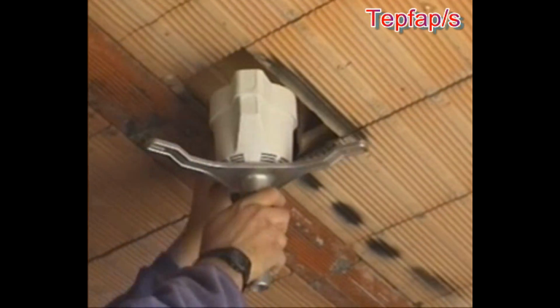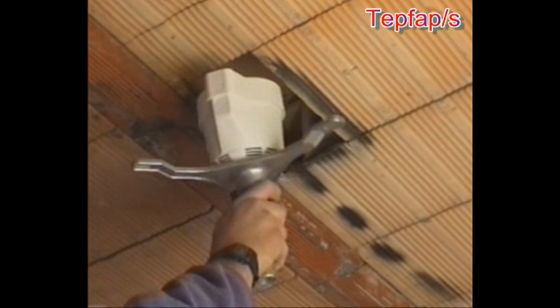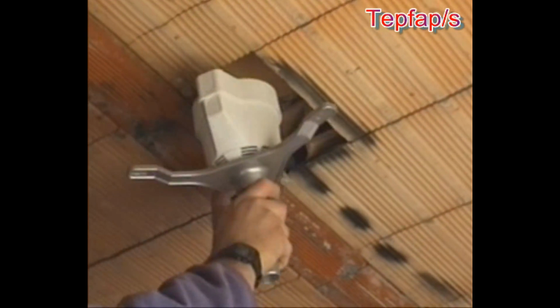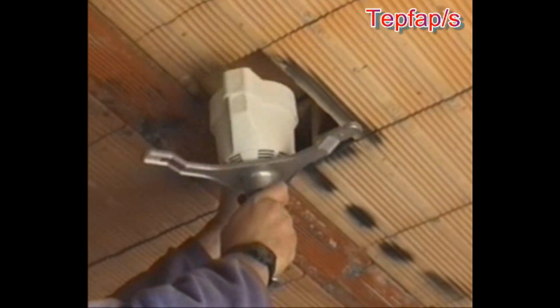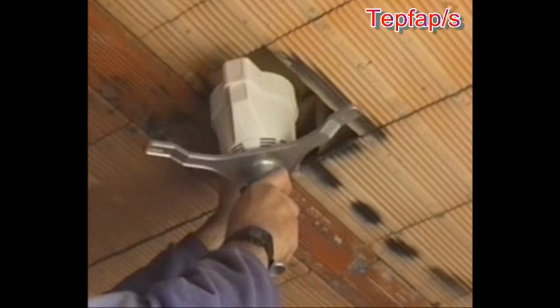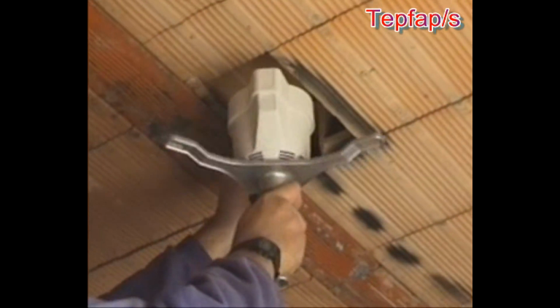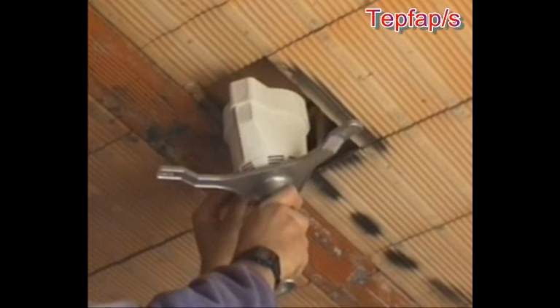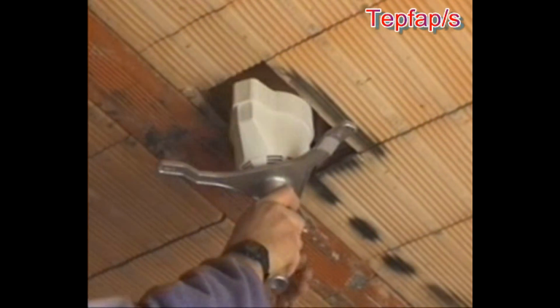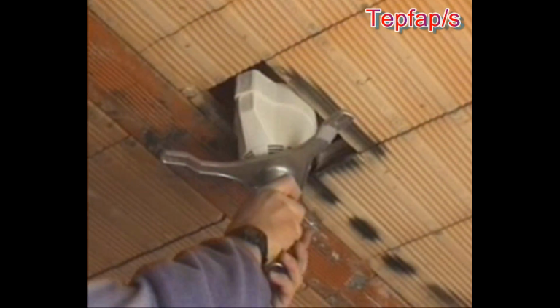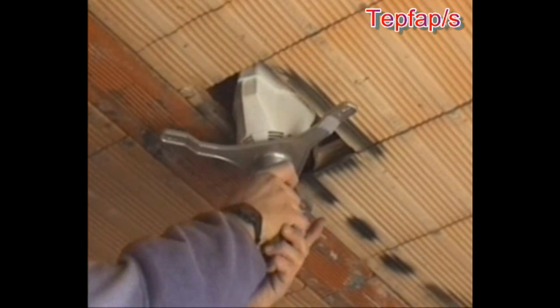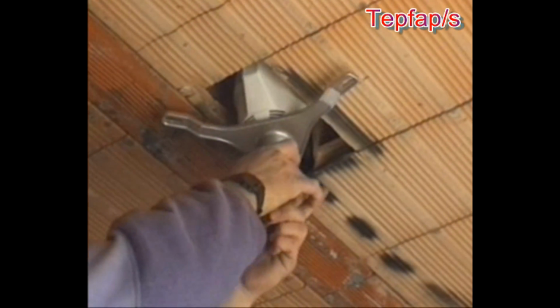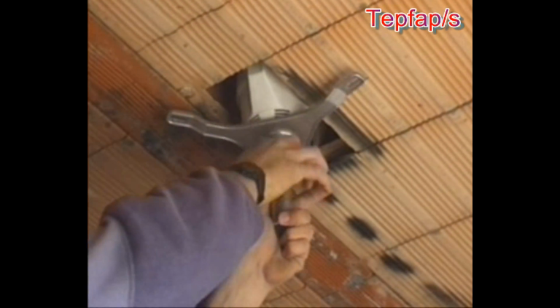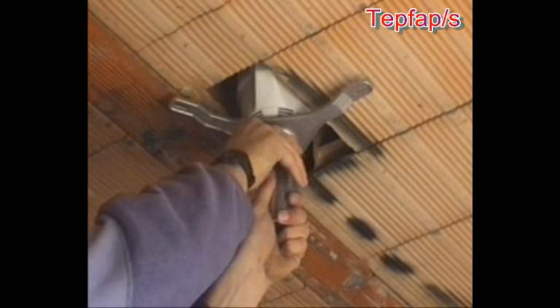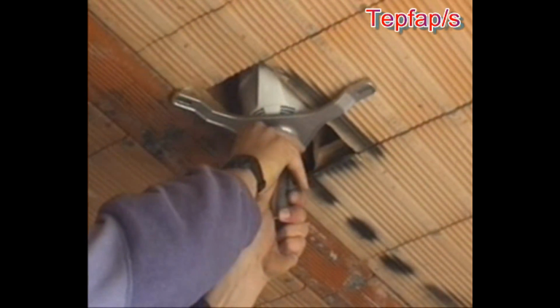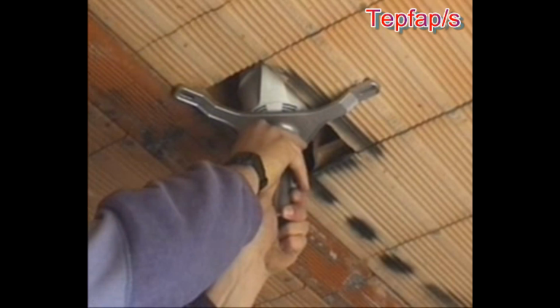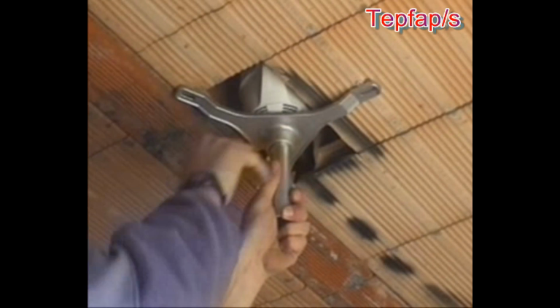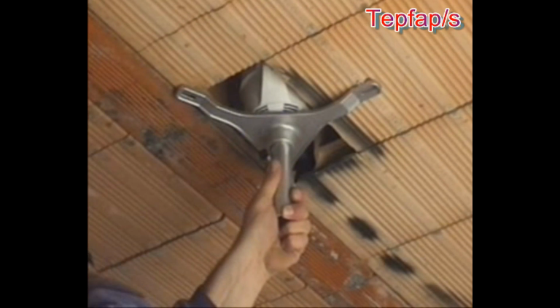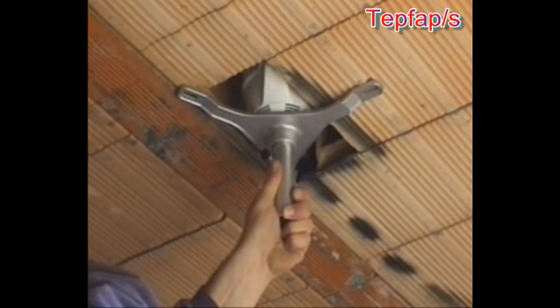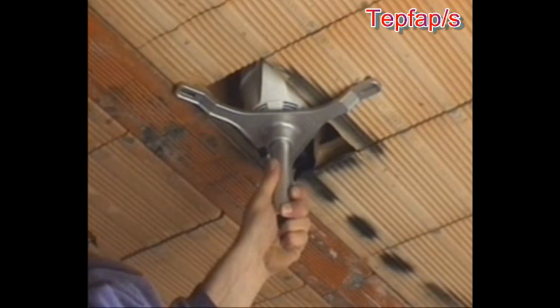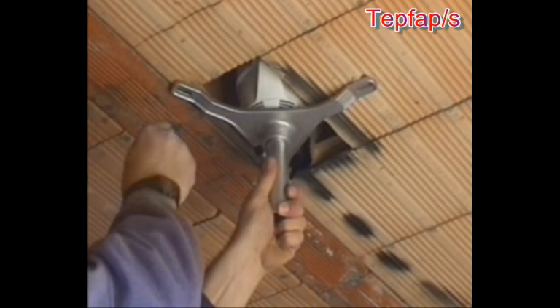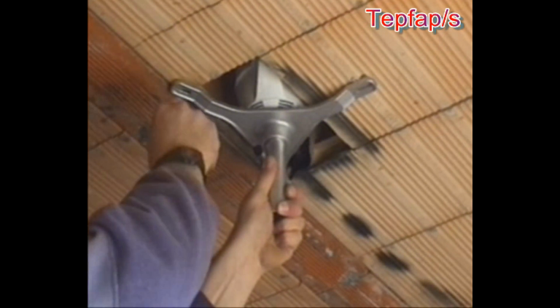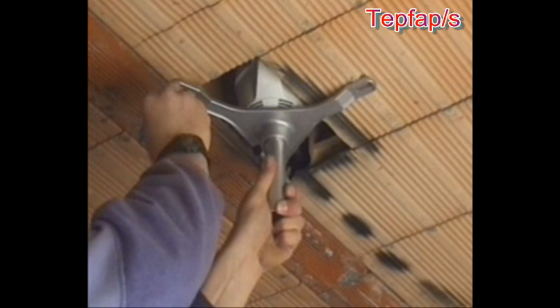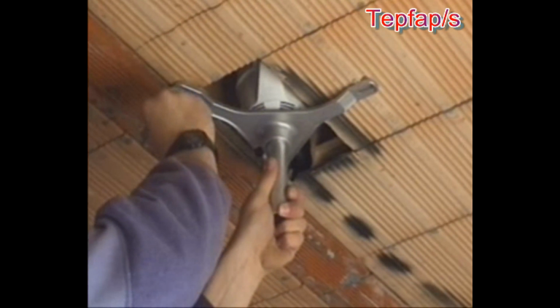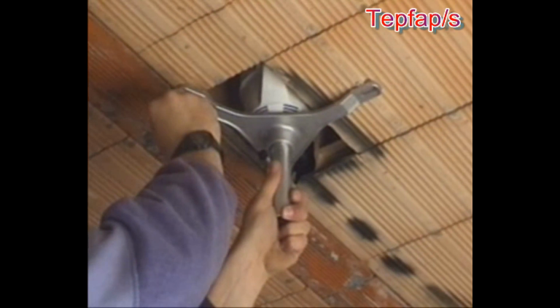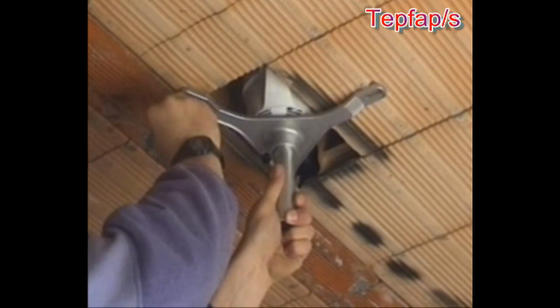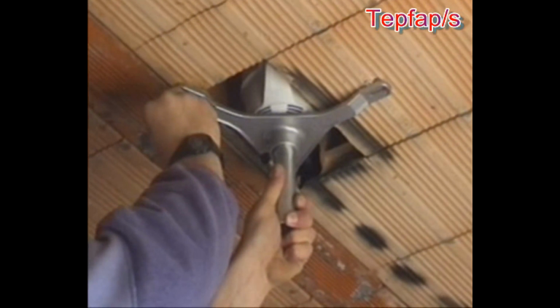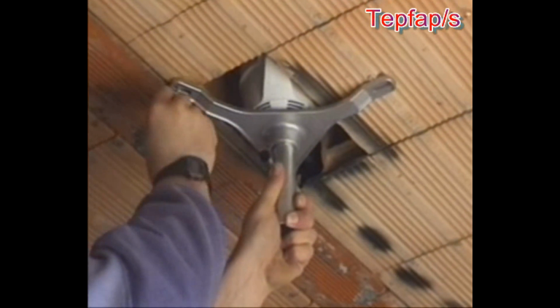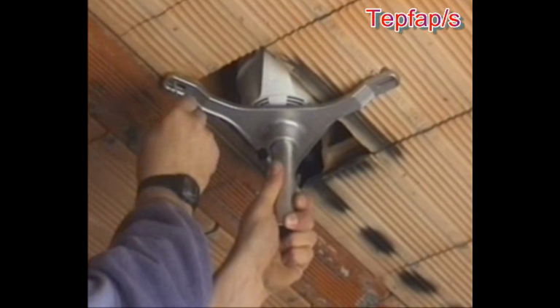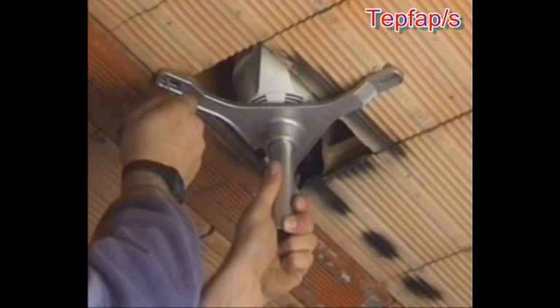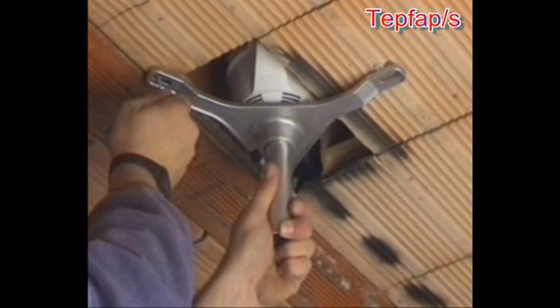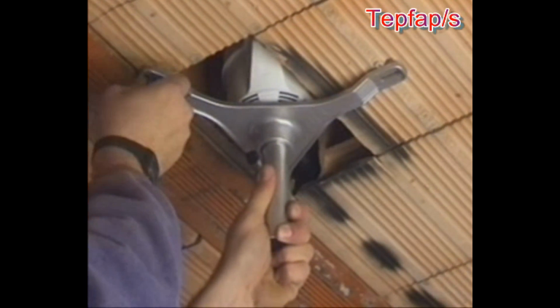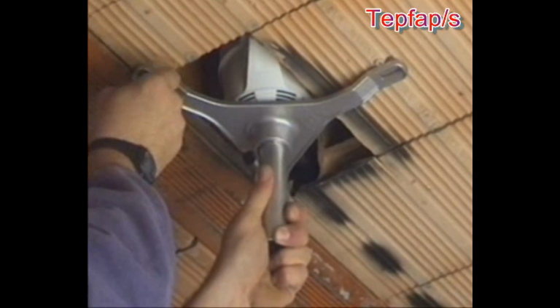Using three provisional plugs in the slots, hold the assembly against the unplastered ceiling and keep it steady.